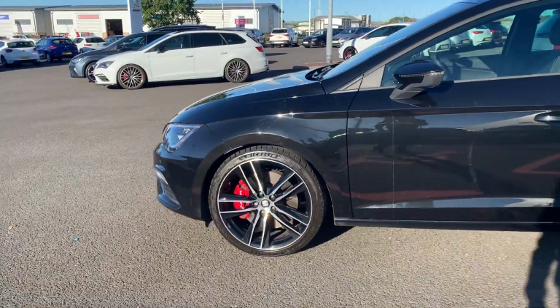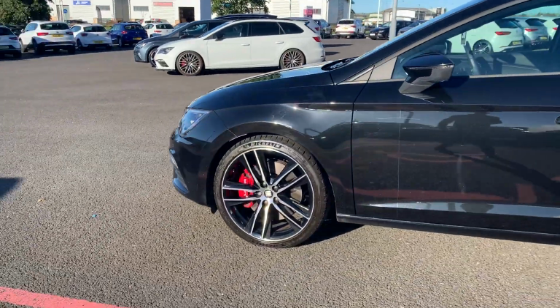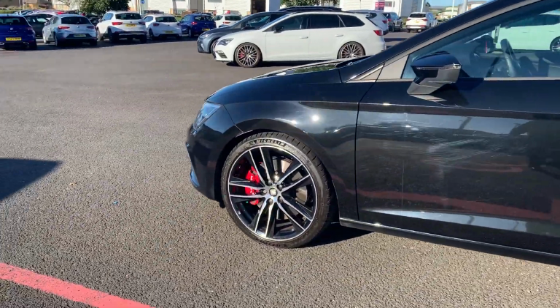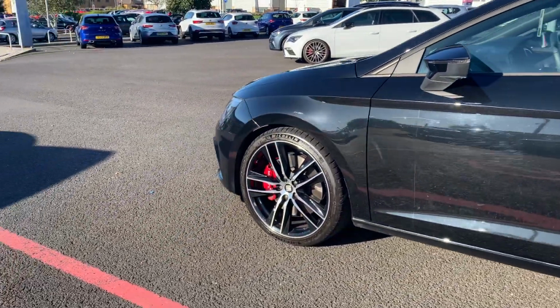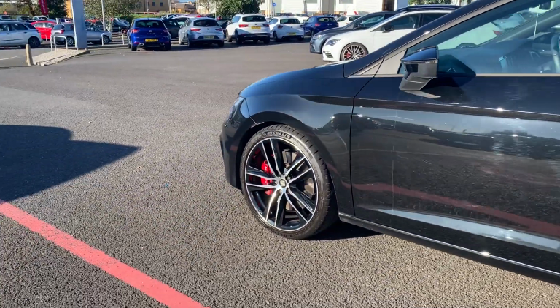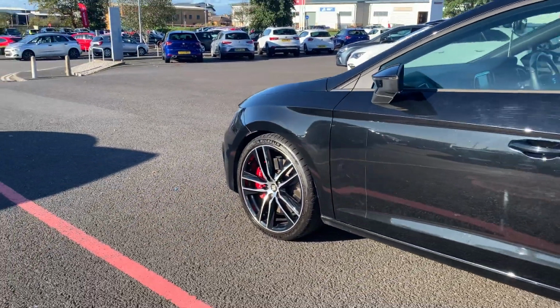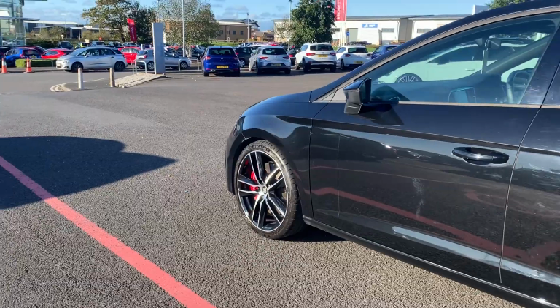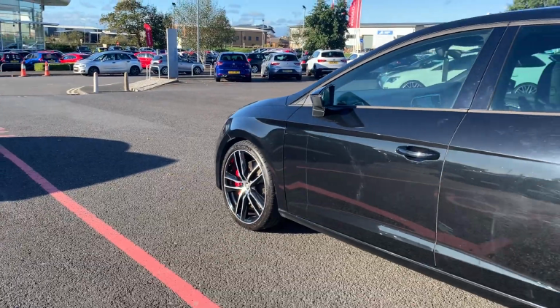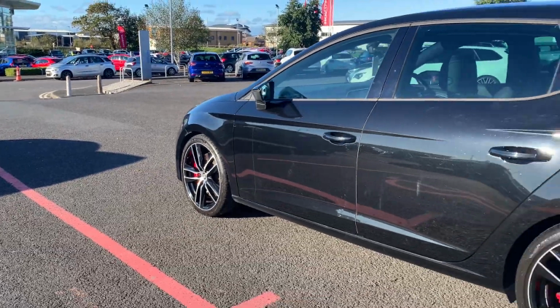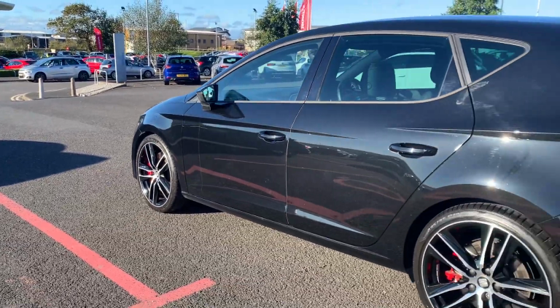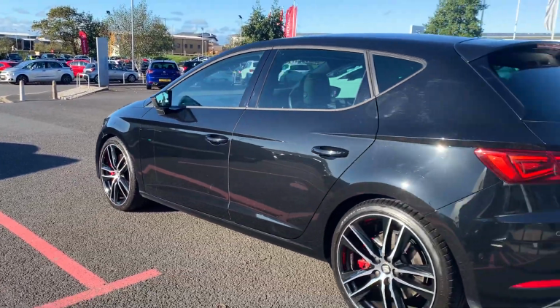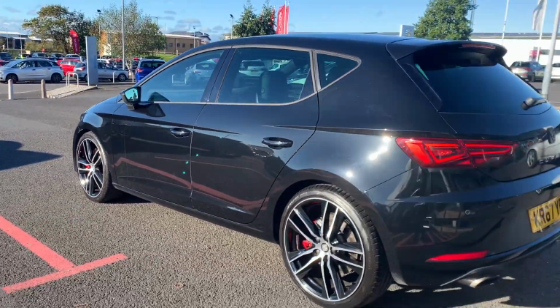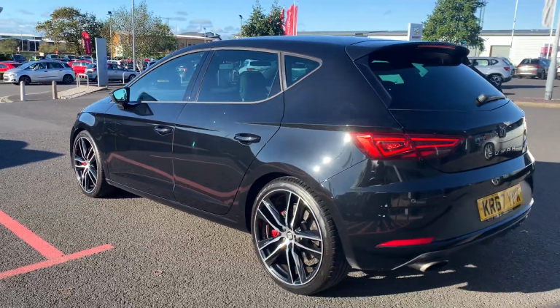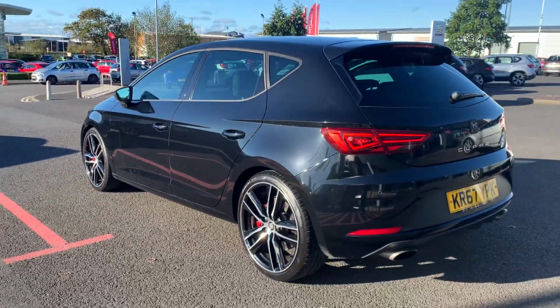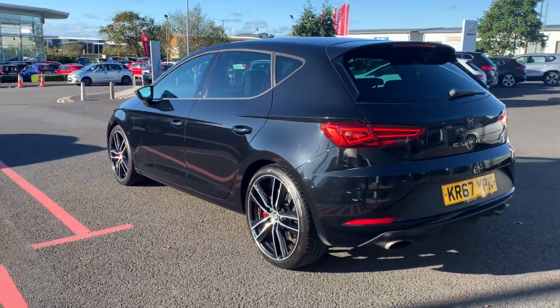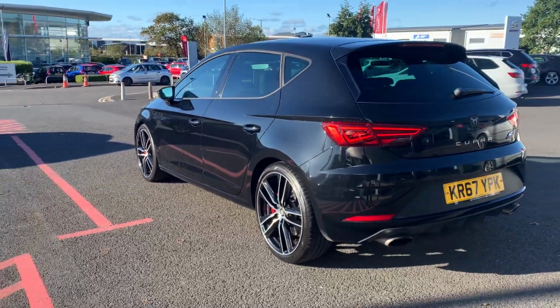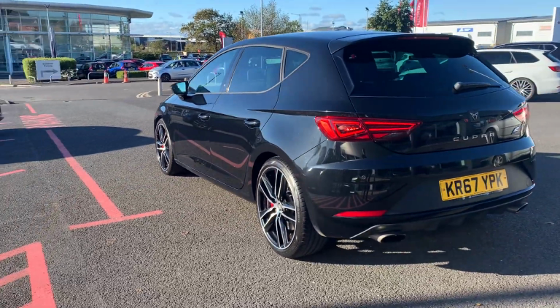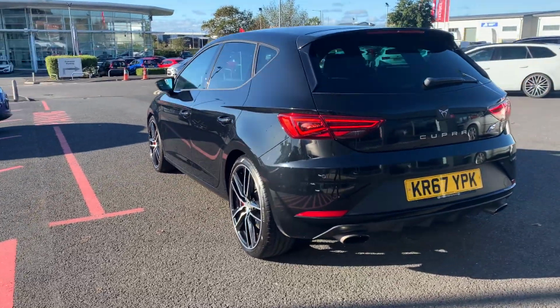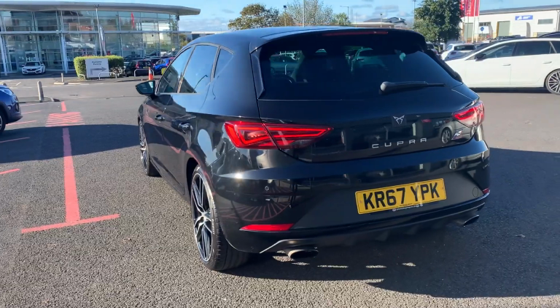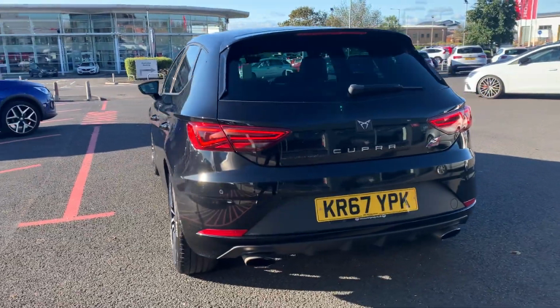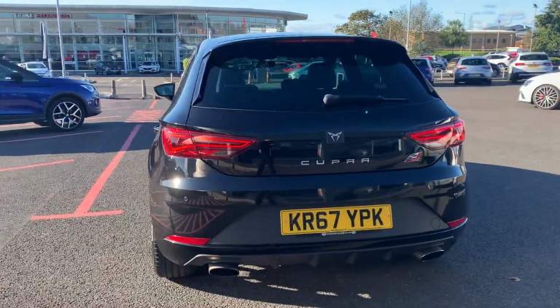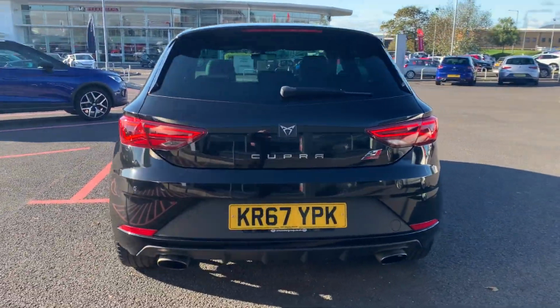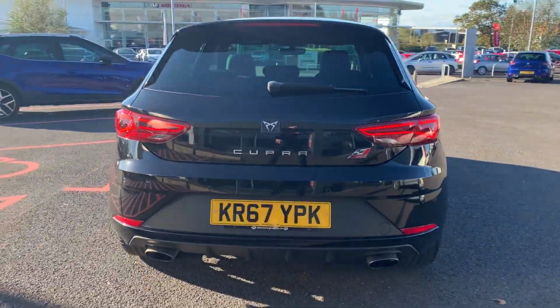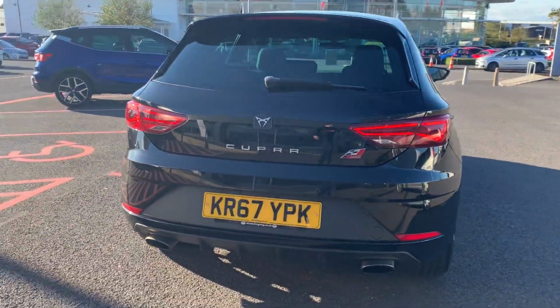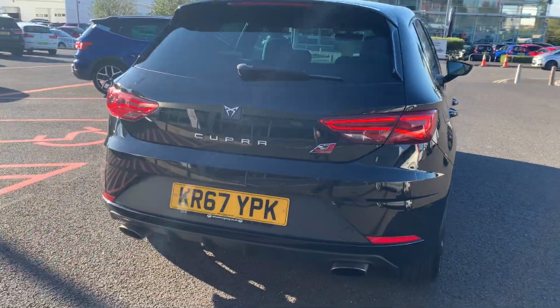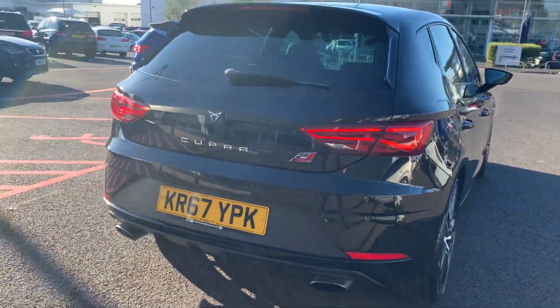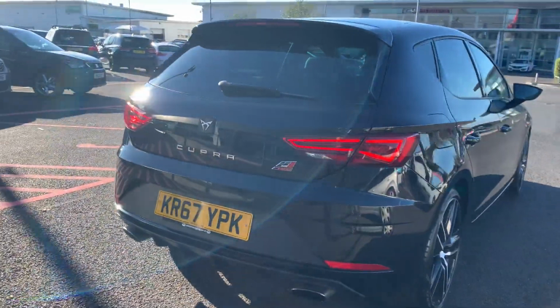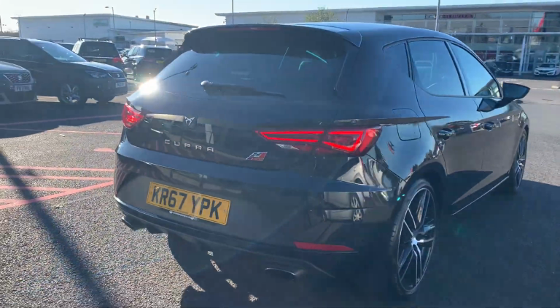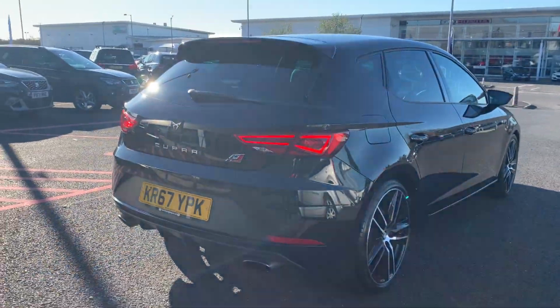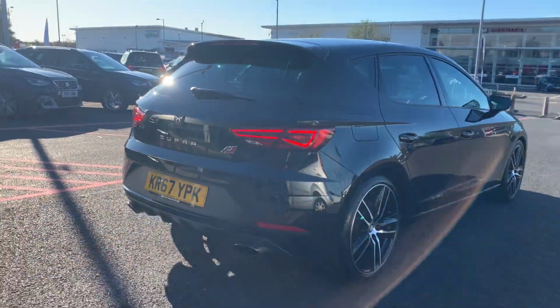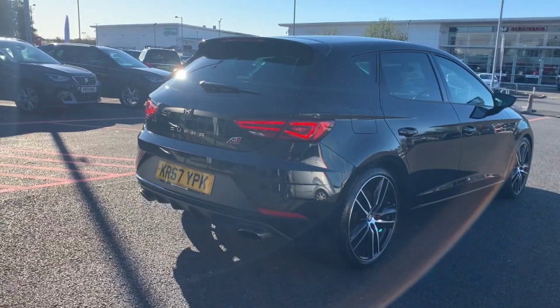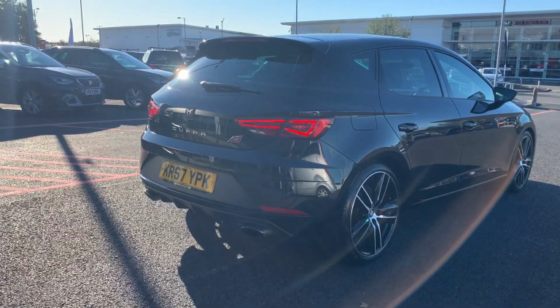That includes wear and tear products such as brake pads and your tyres as well — any tyres under 3mm tread will get replaced with fresh new ones. It also comes with at least 9 months MOT and at least 9 months service.